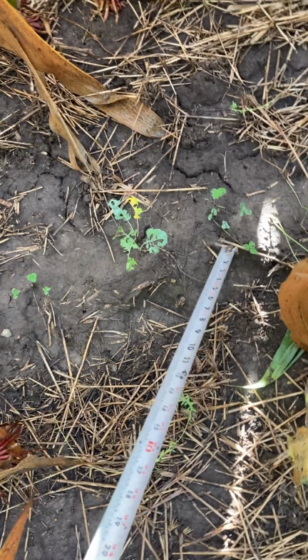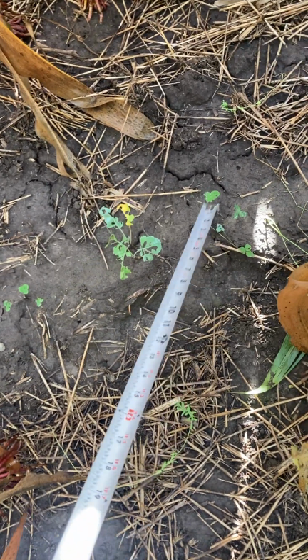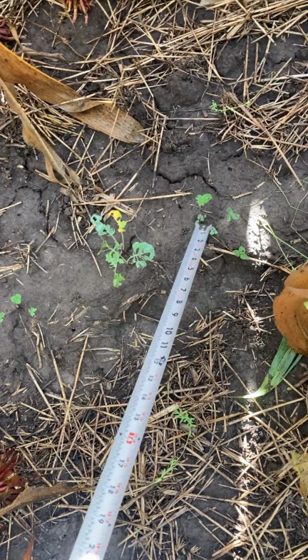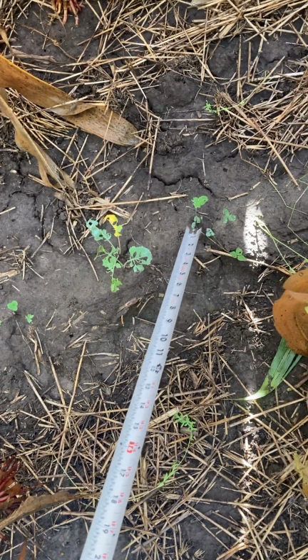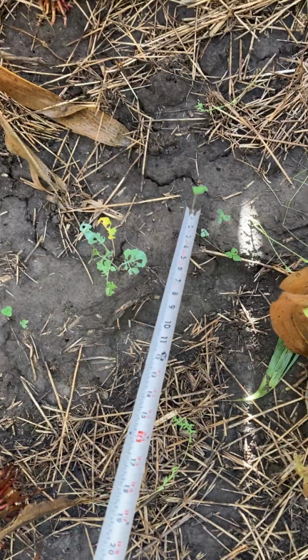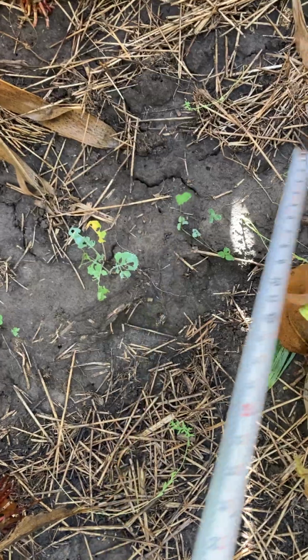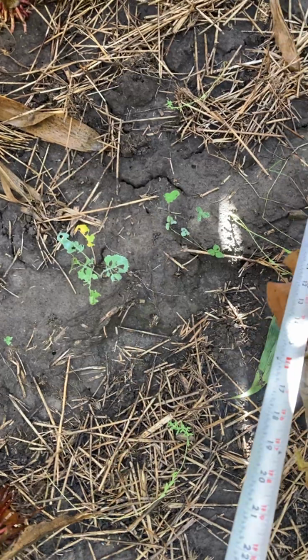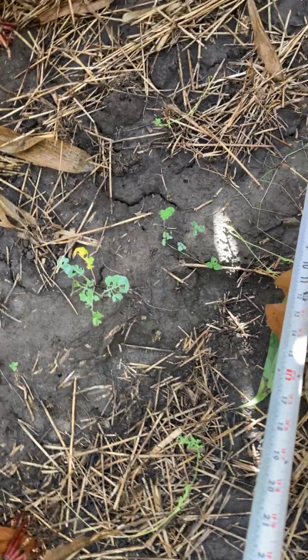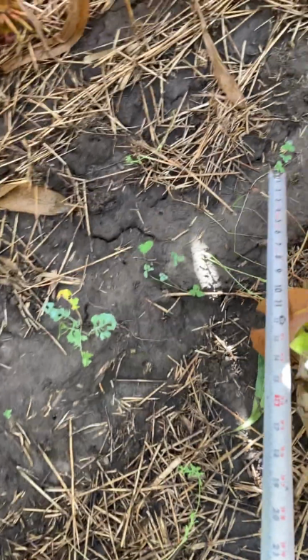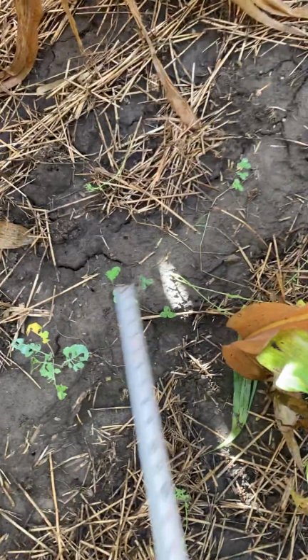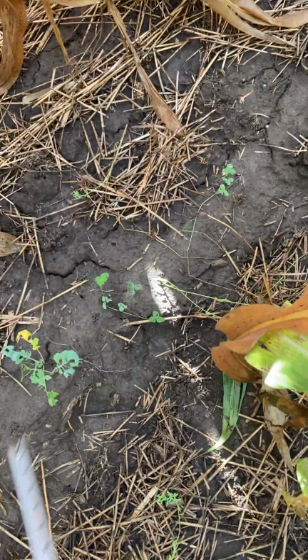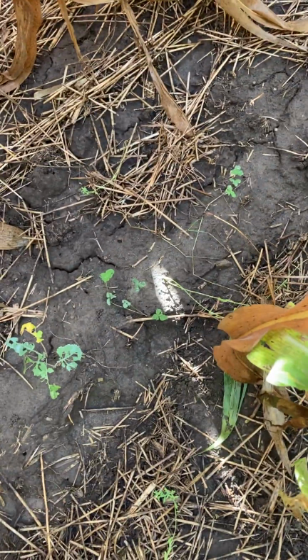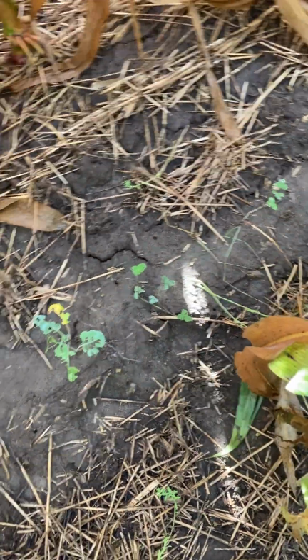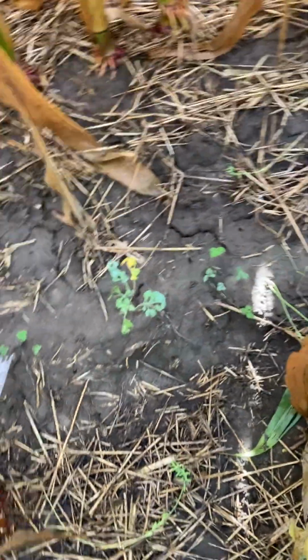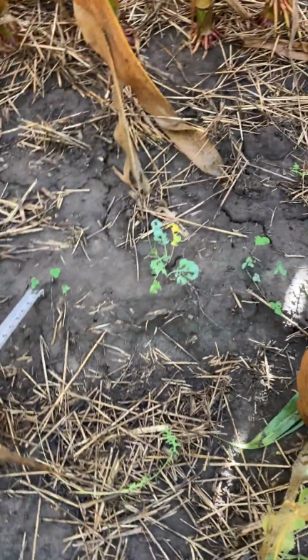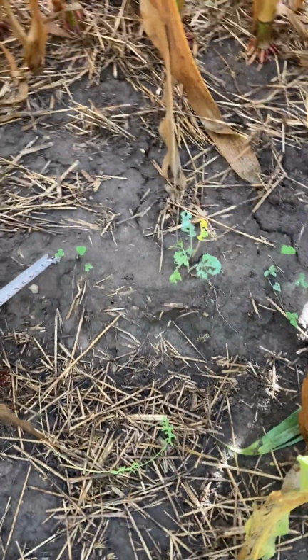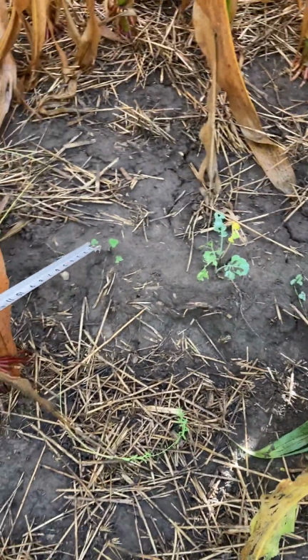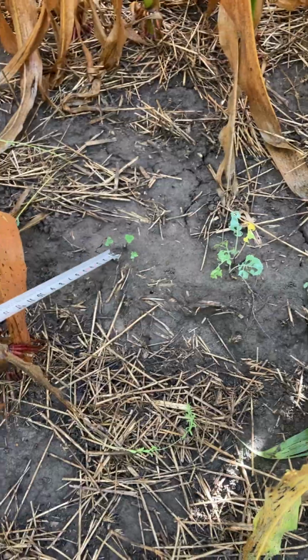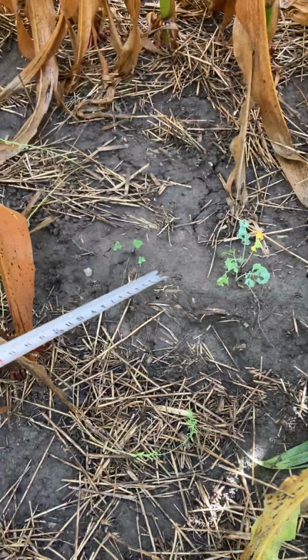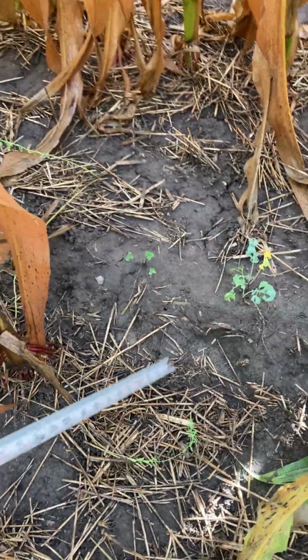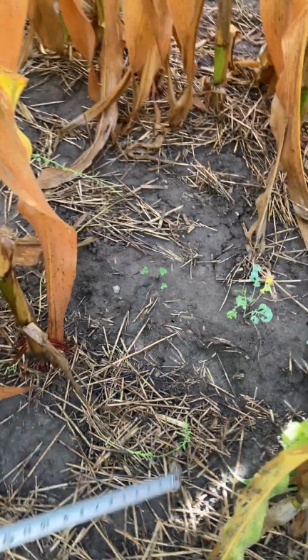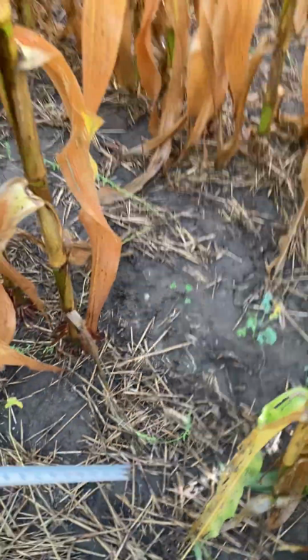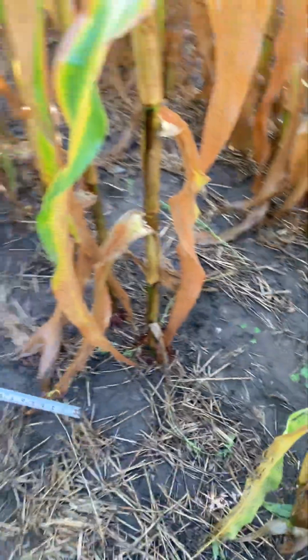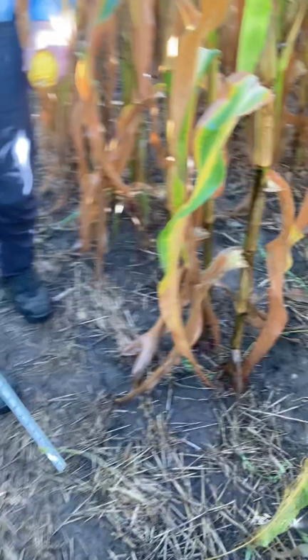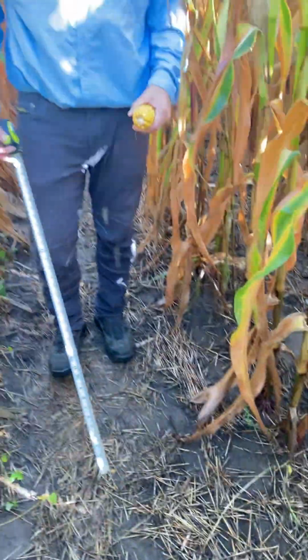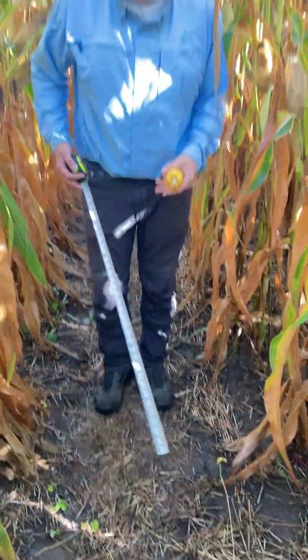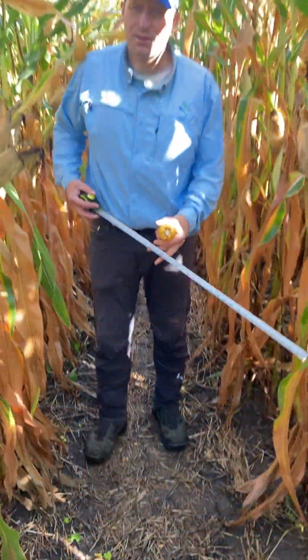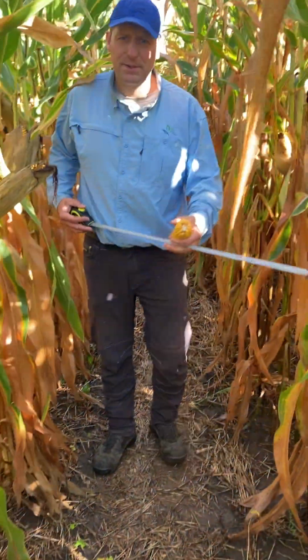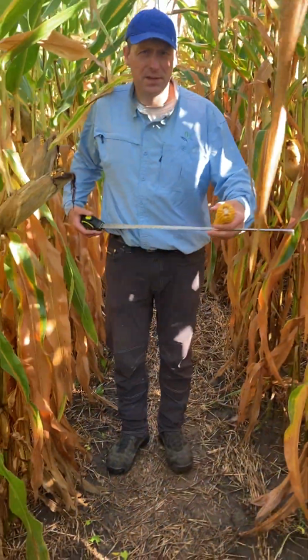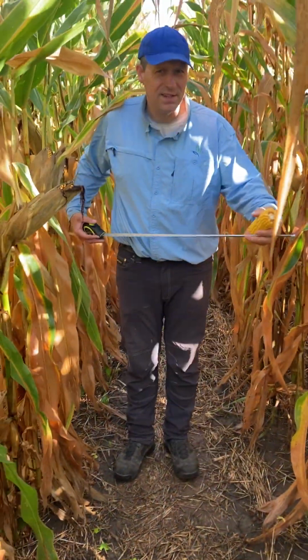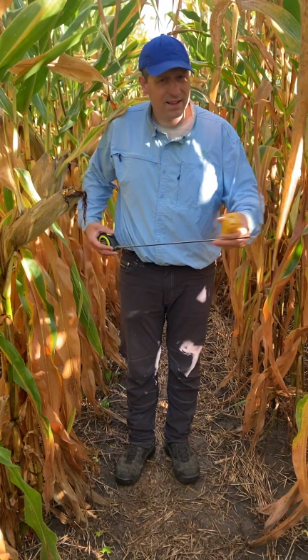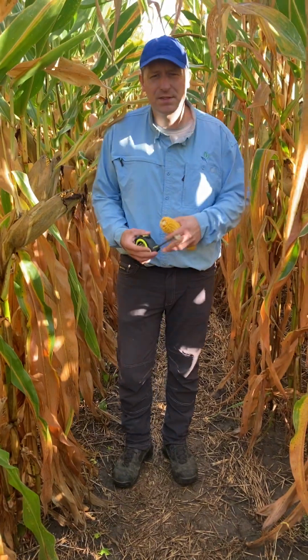And we've got some clover — there's clover here and clover there. So we've got at least four cover crop species that we can see. Not a lot, but some.